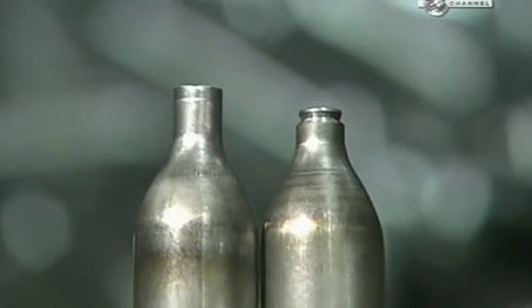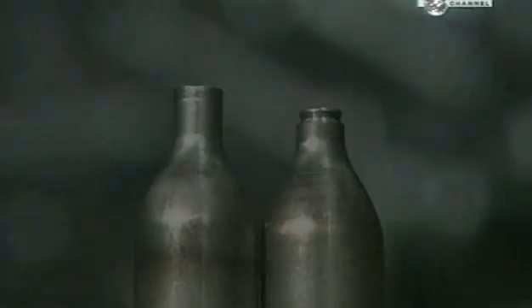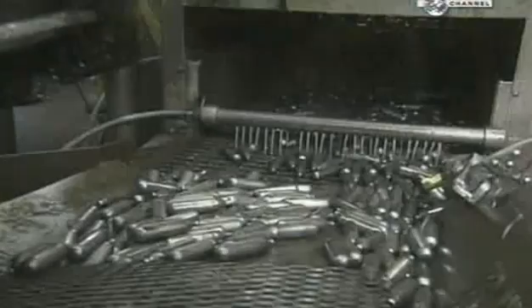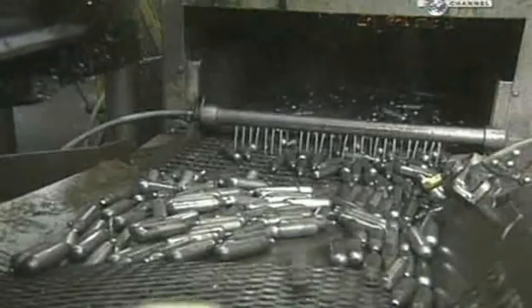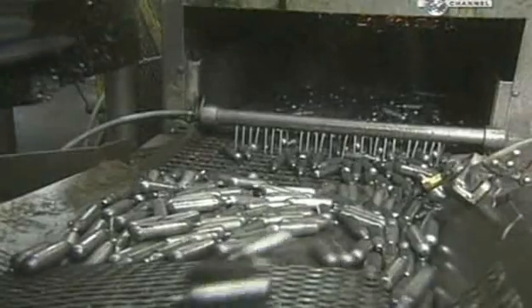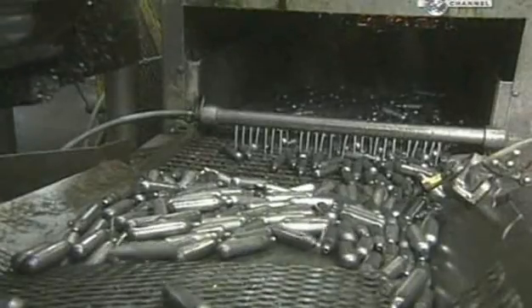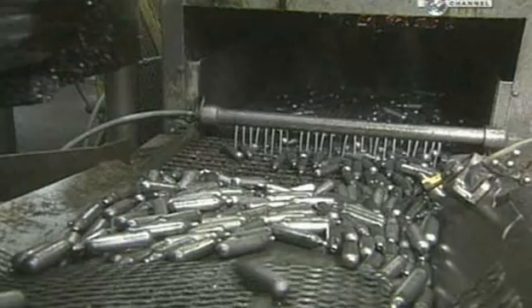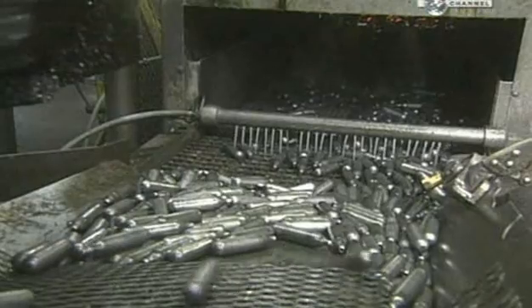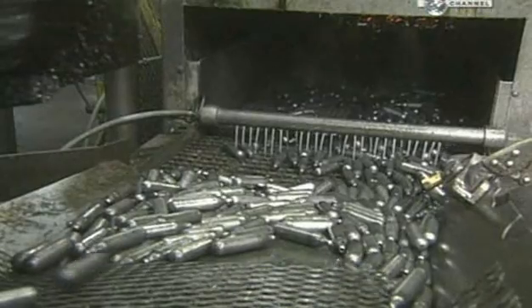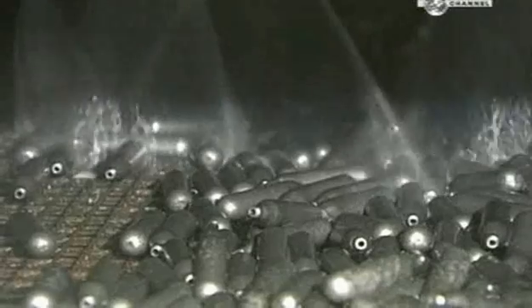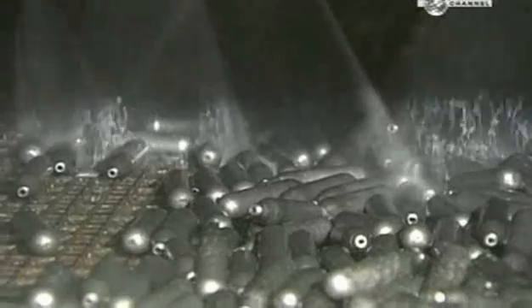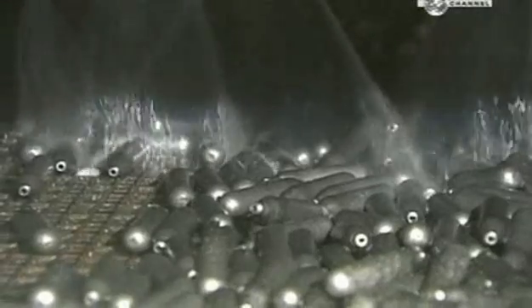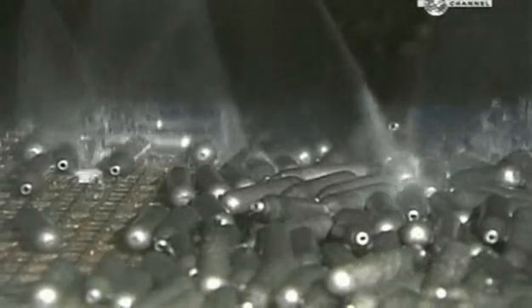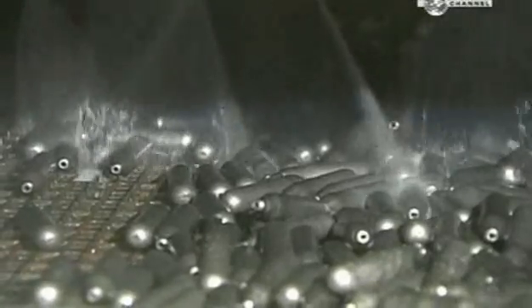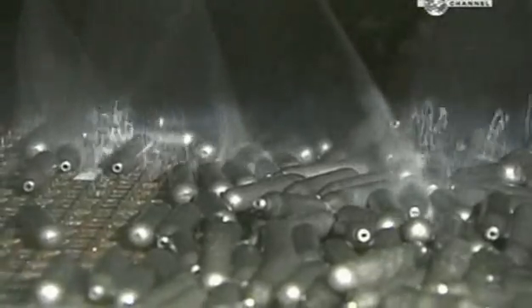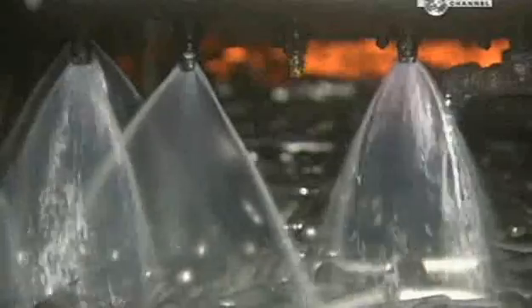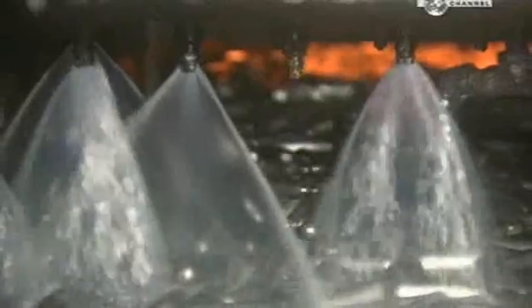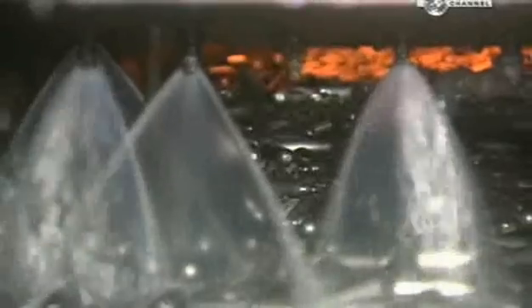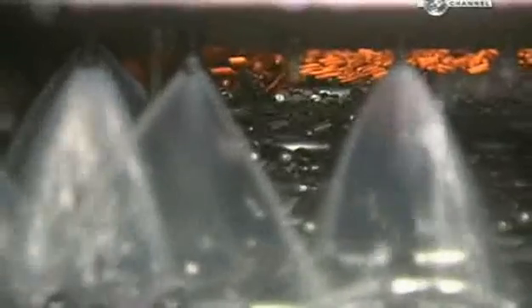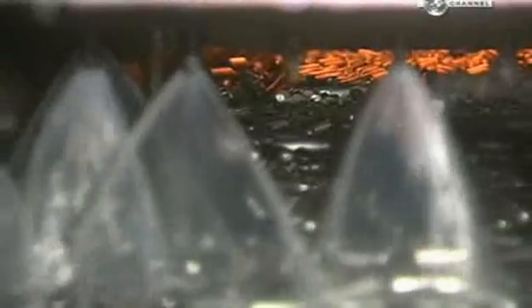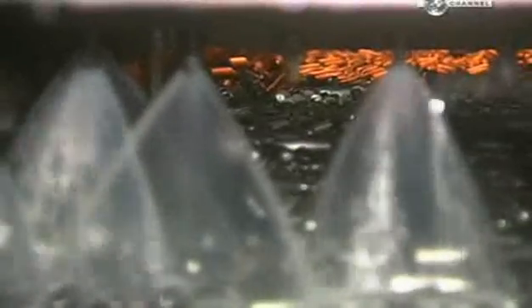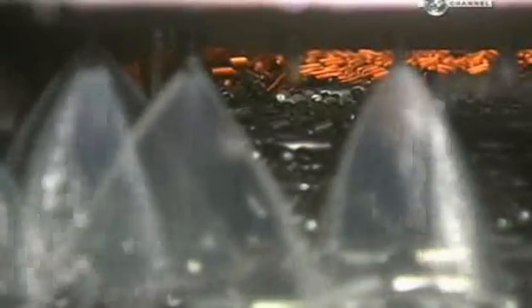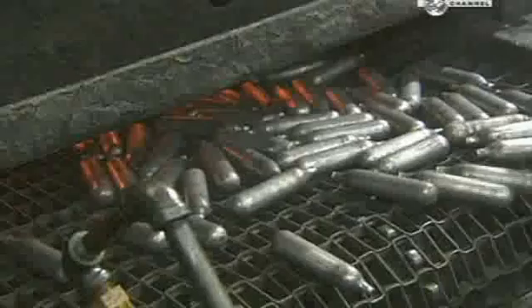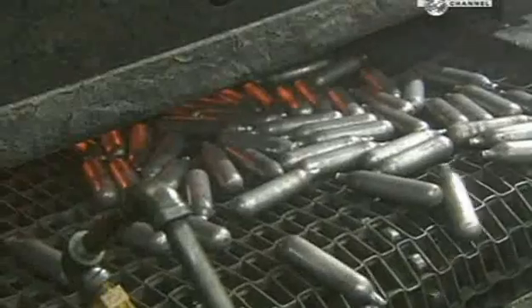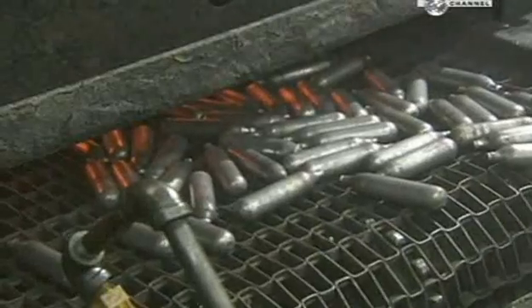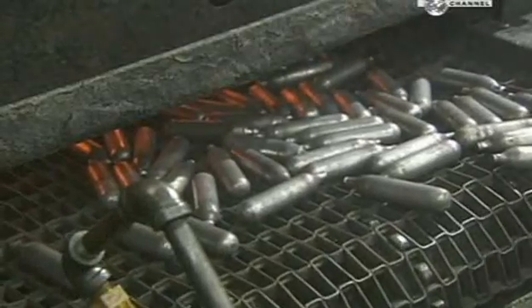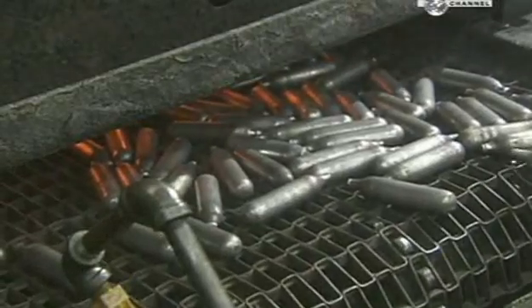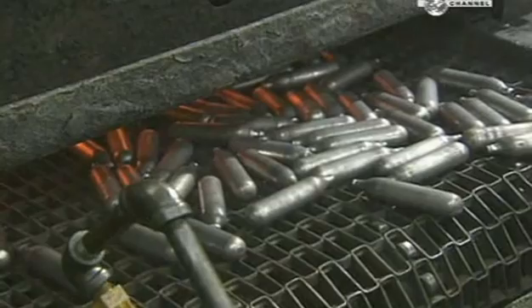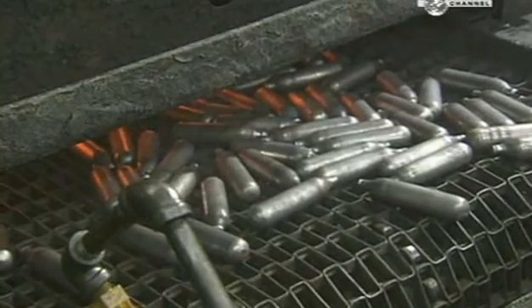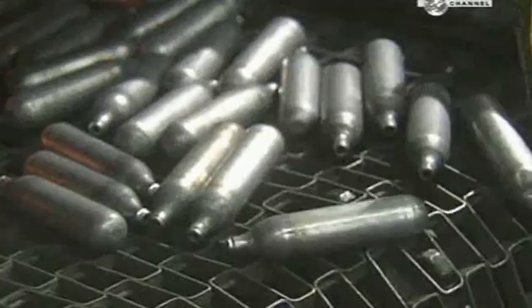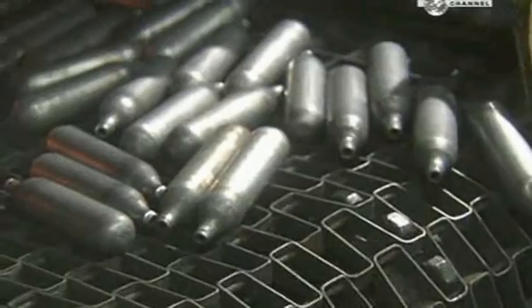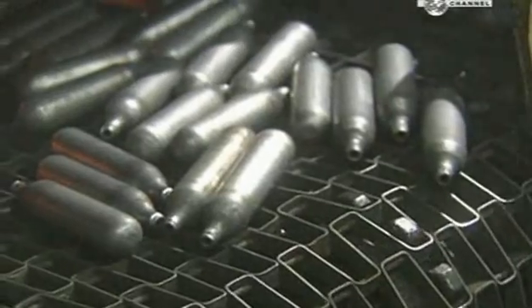The cartridges now head through a washing station, where soap and water get rid of the oily lubricant. A drip under some gas burners dries them off, and they head to the filling station.